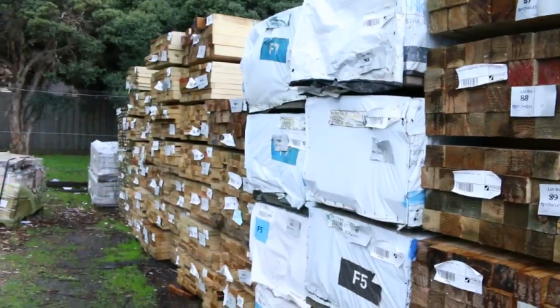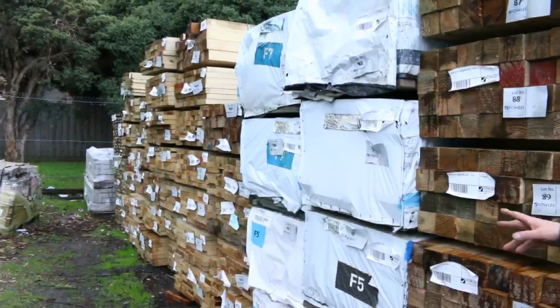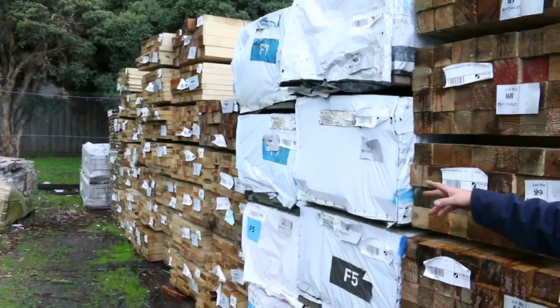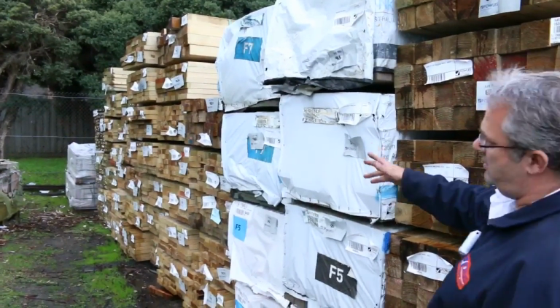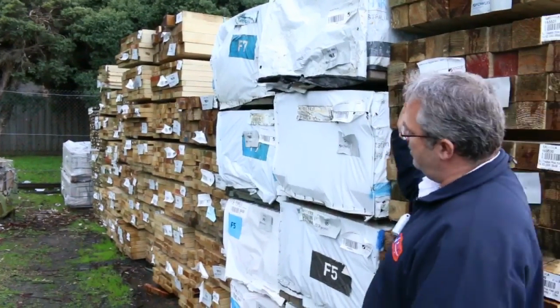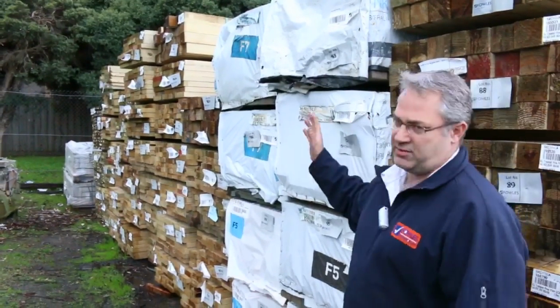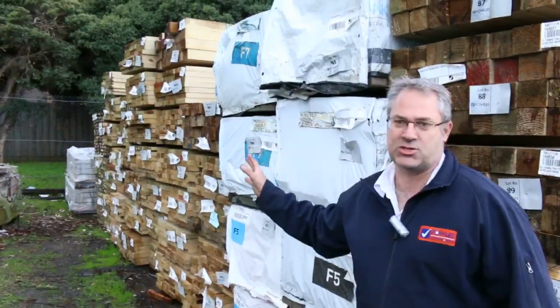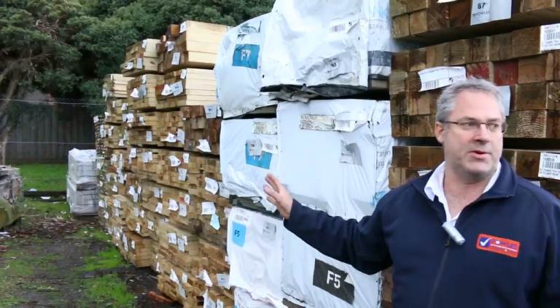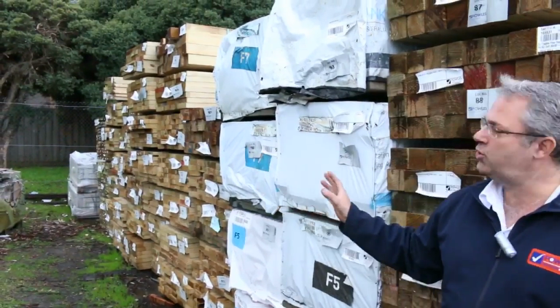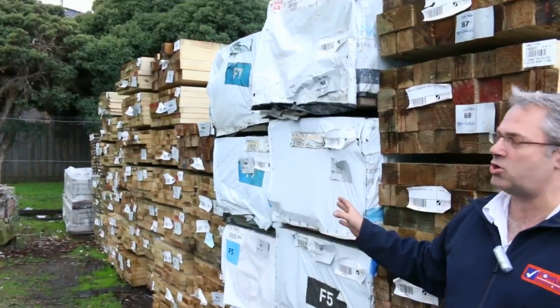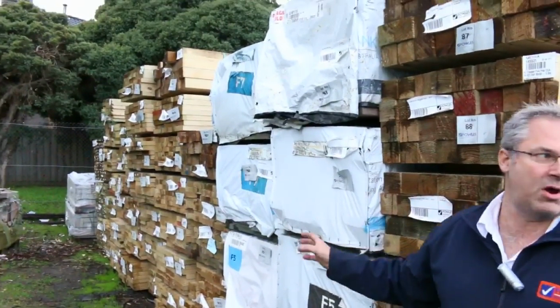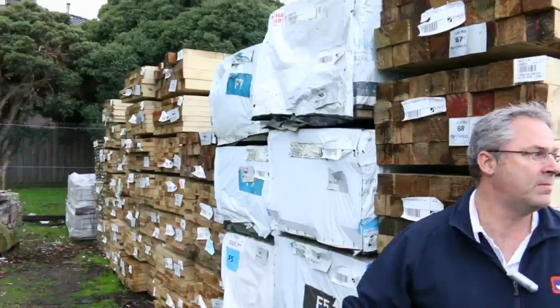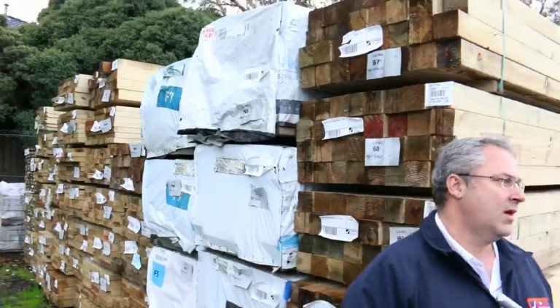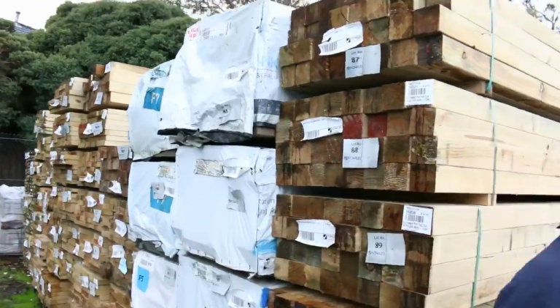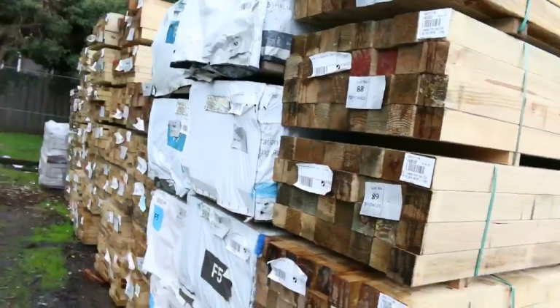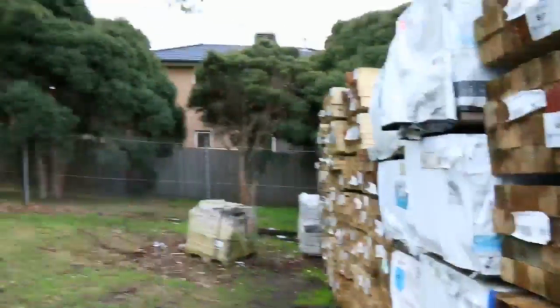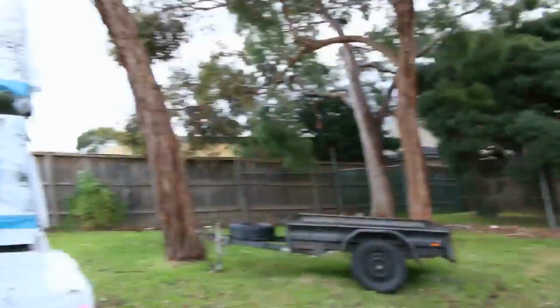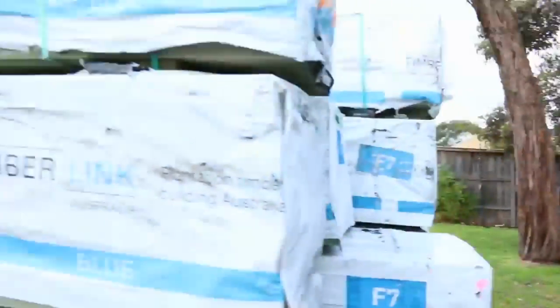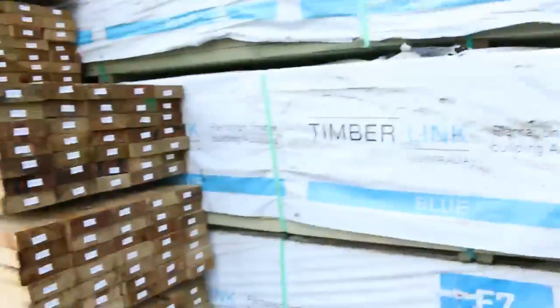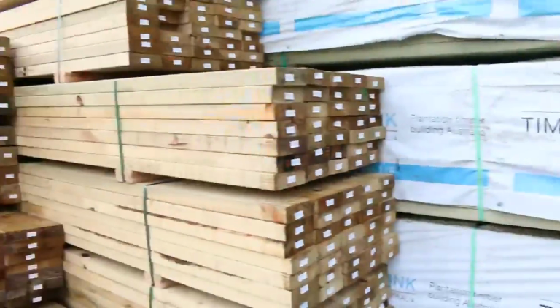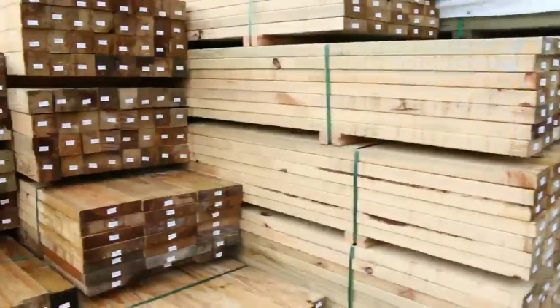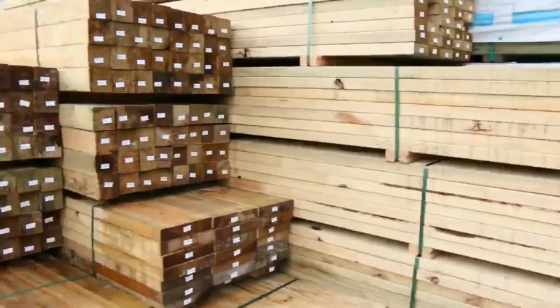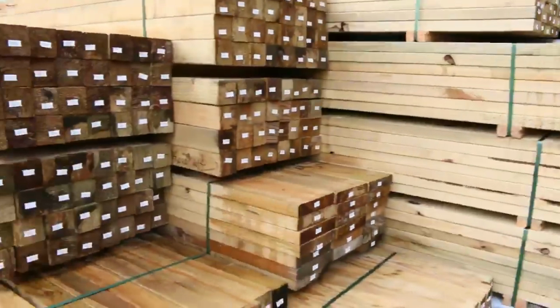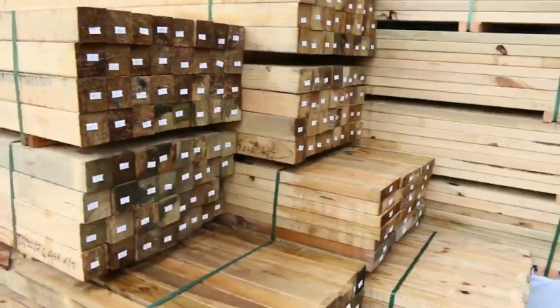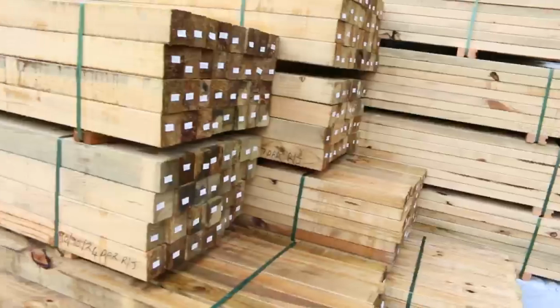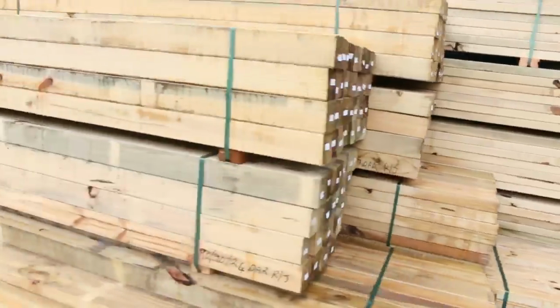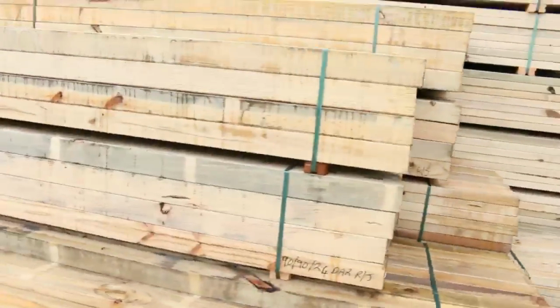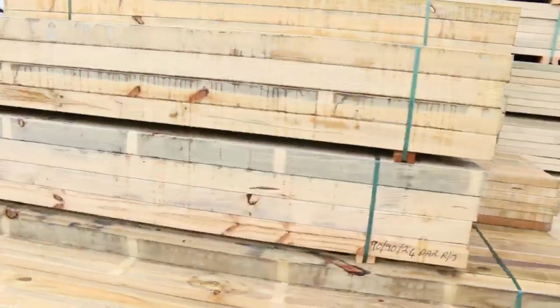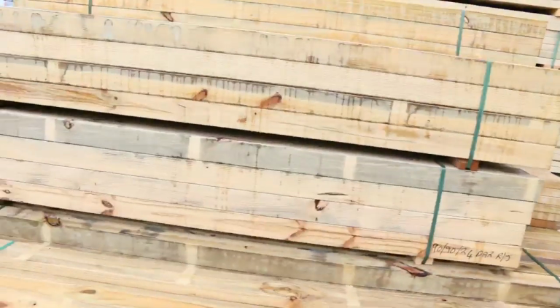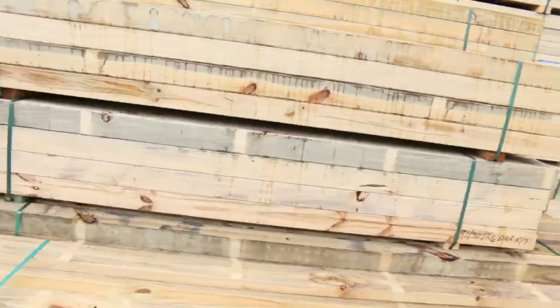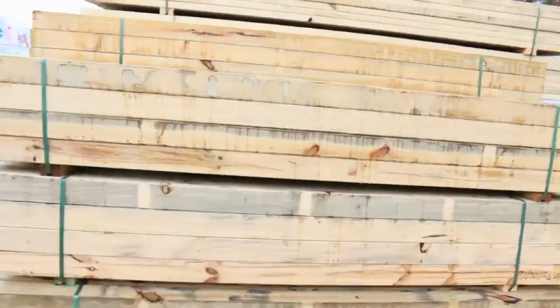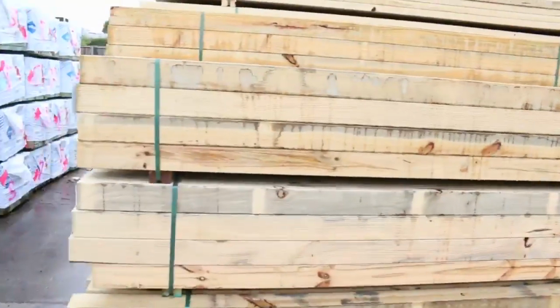We've got some of the laser cut treated pine posts in the 90x90s. There's that much stock coming, it's a huge auction tomorrow. Having a look over this way, we've got more posts — the 140x45 right up to 290x45 in treated pine.